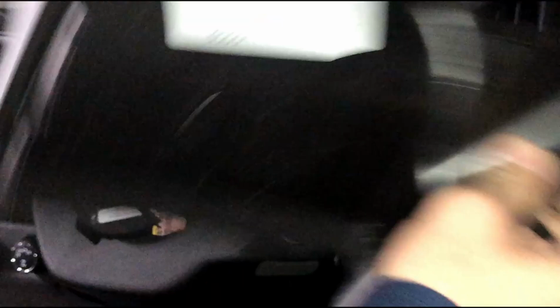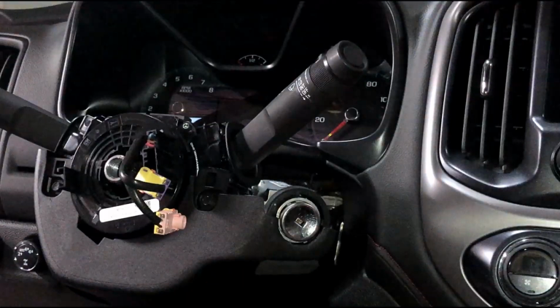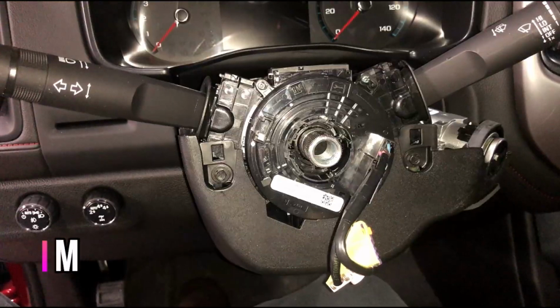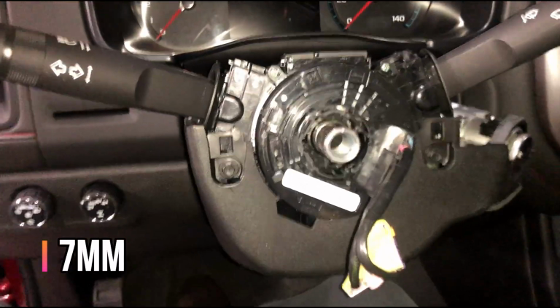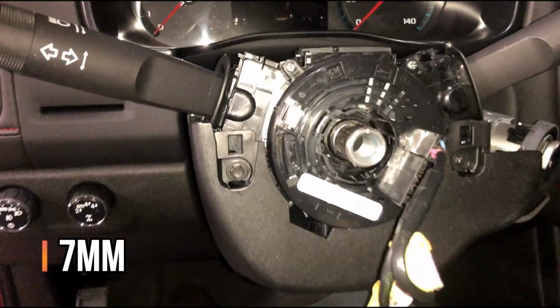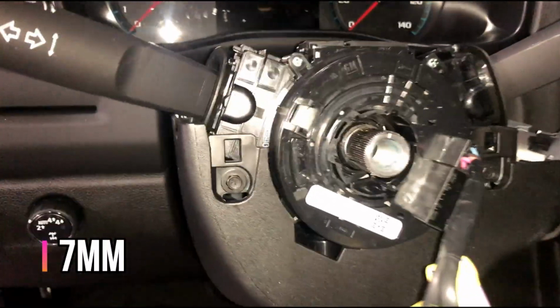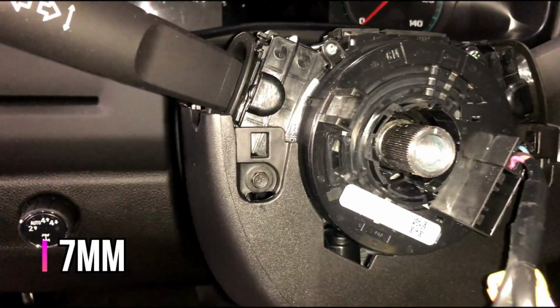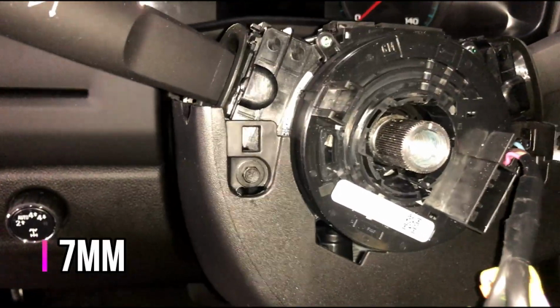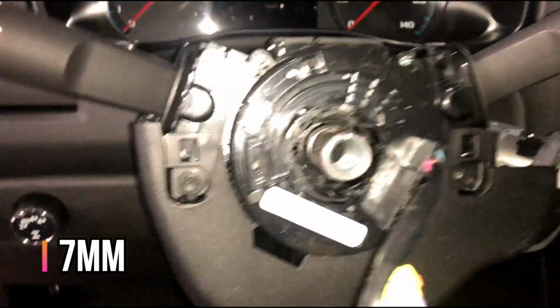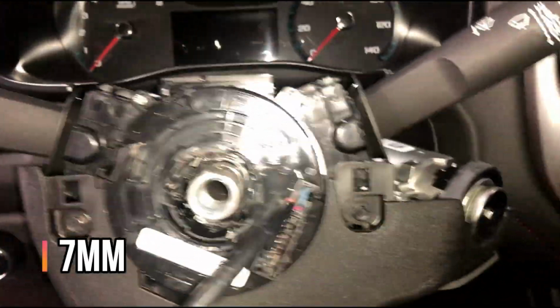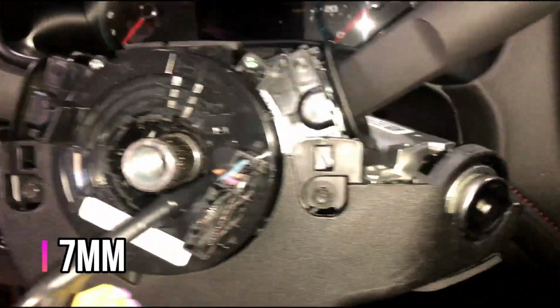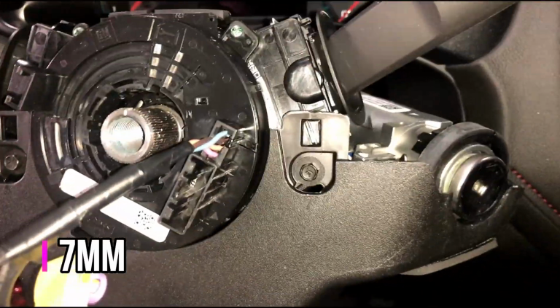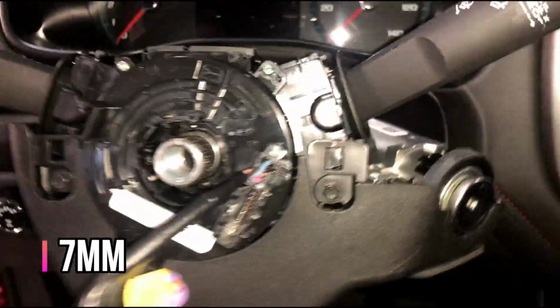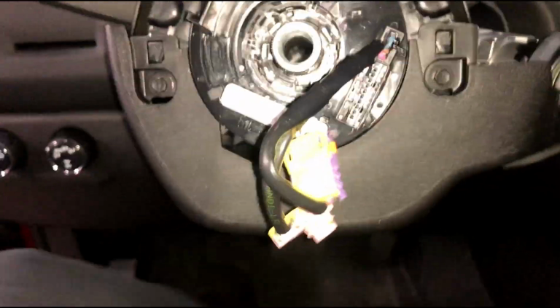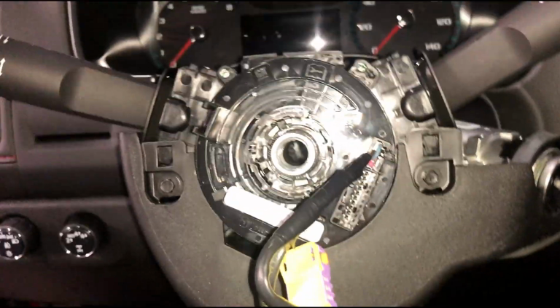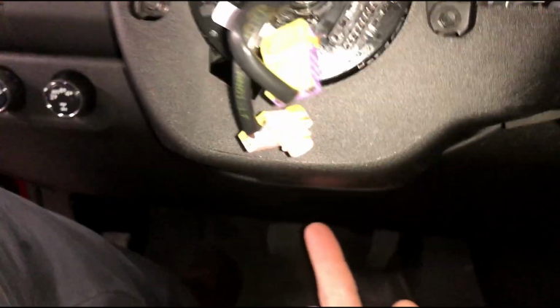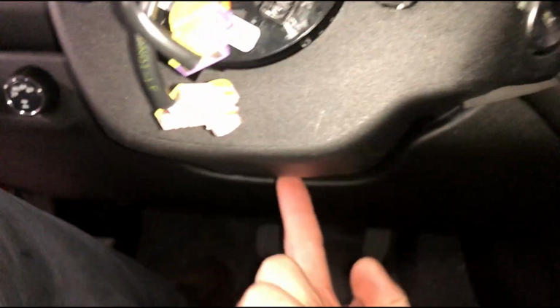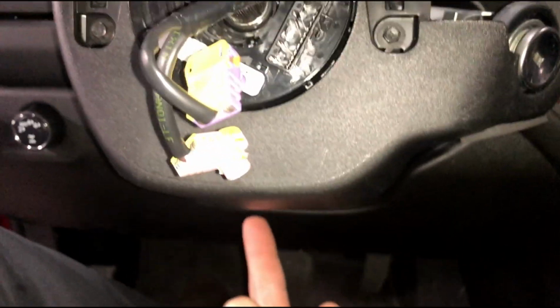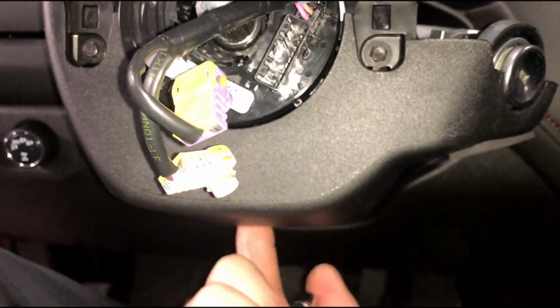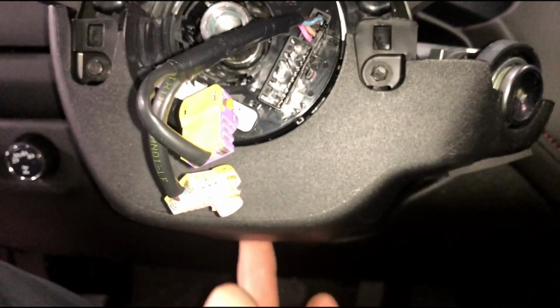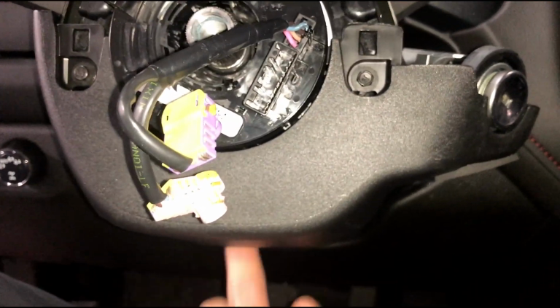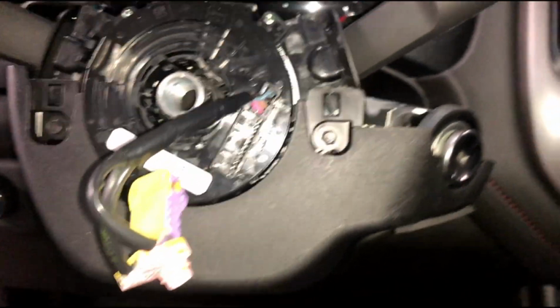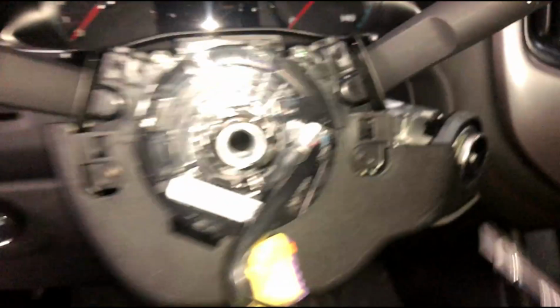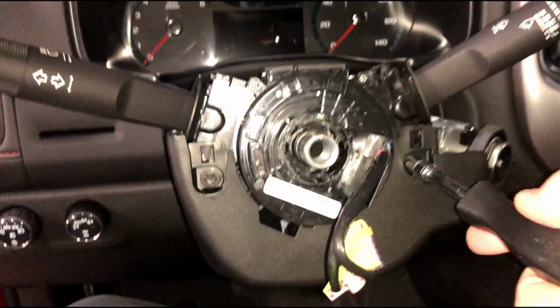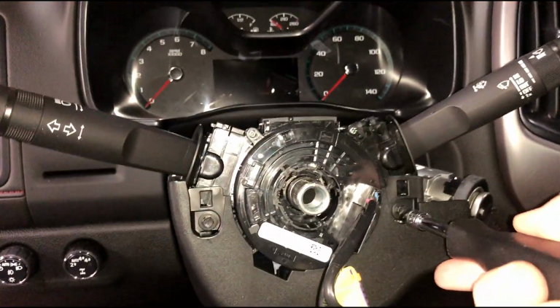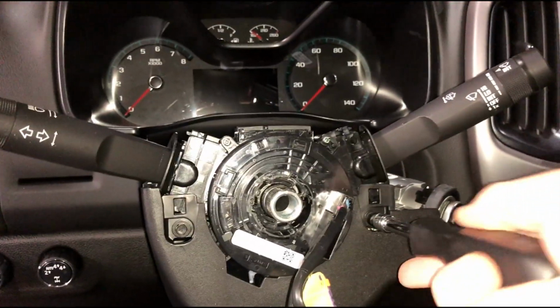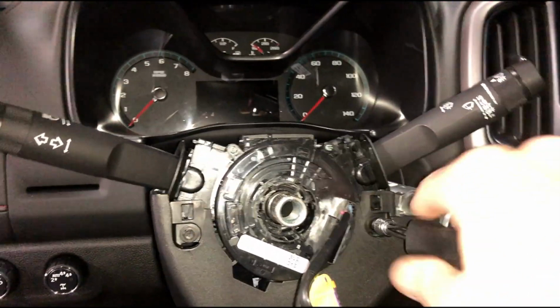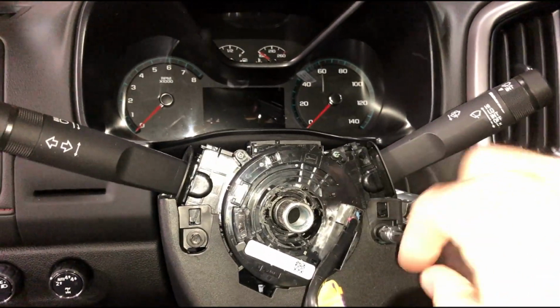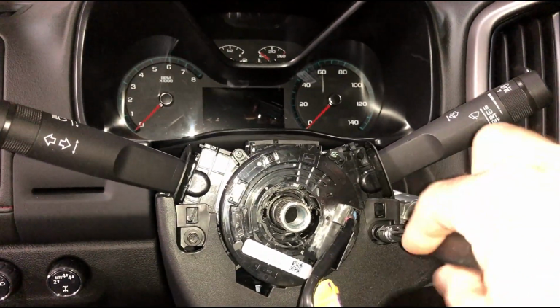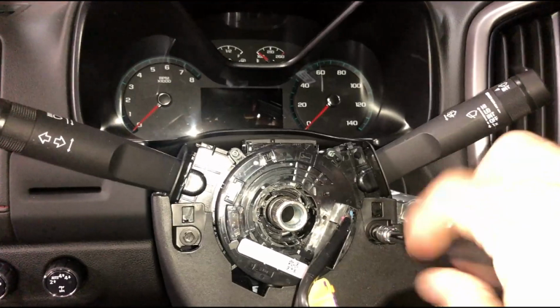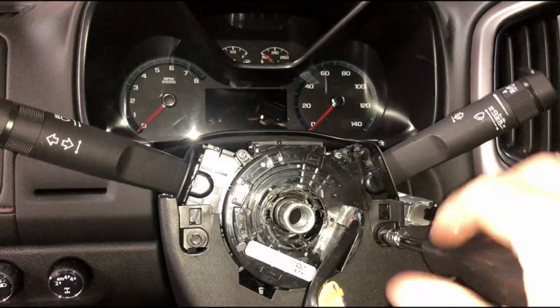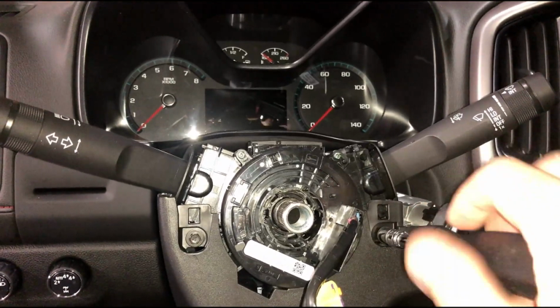For the bottom trim, there are a couple of seven-millimeter screws on either side of the steering column, and then there's also one straight up underneath in one of these holes. Just use a small seven-millimeter socket screwdriver.